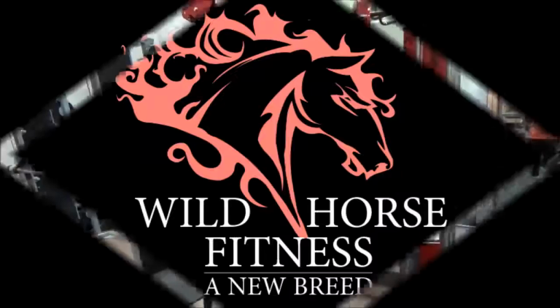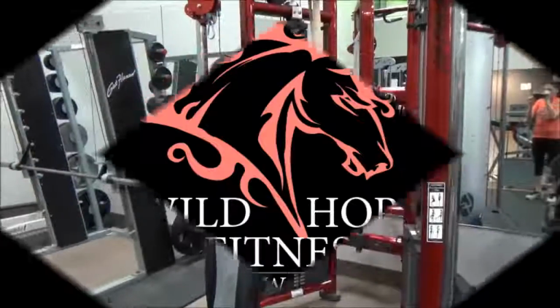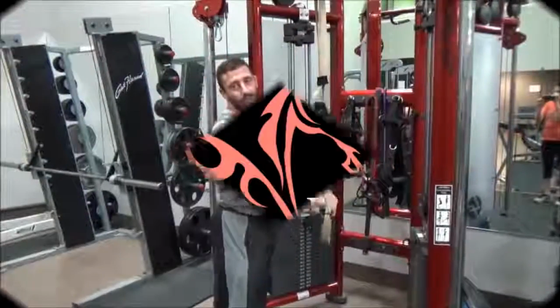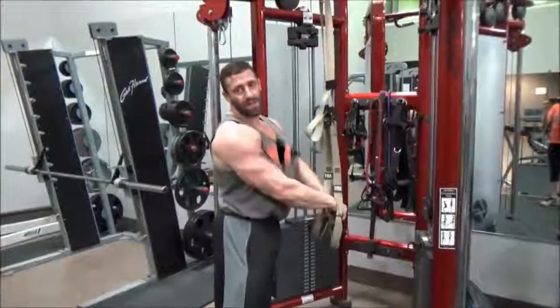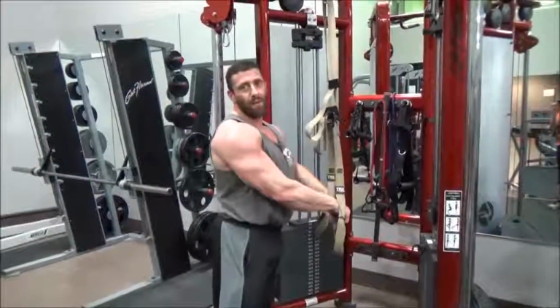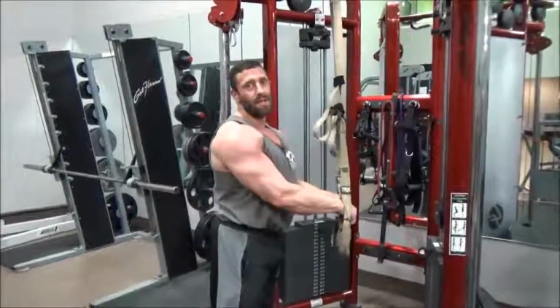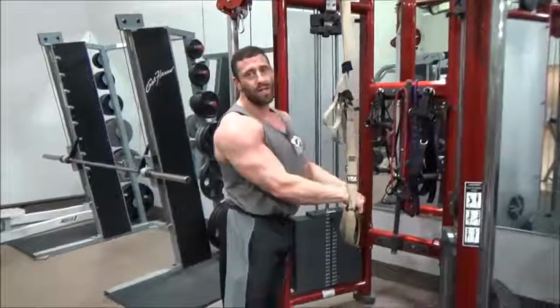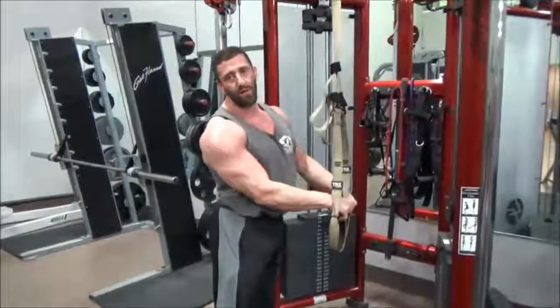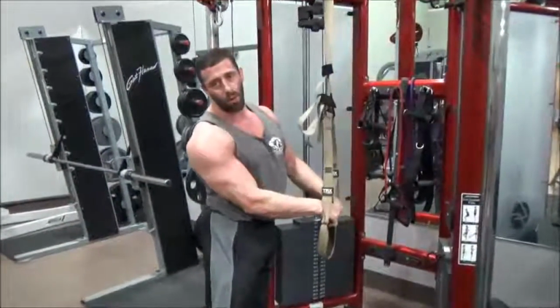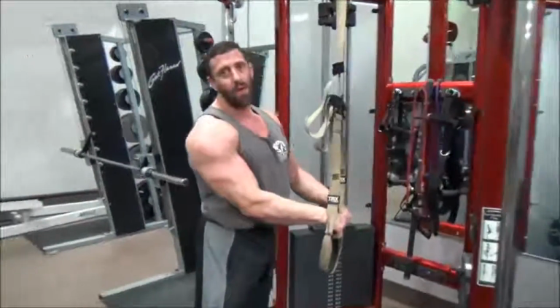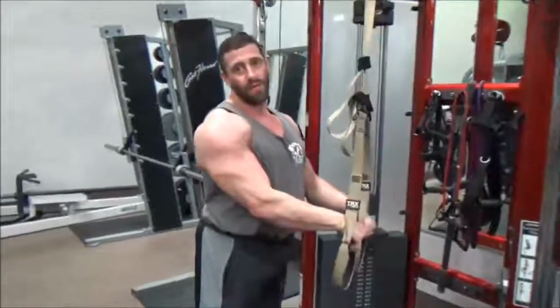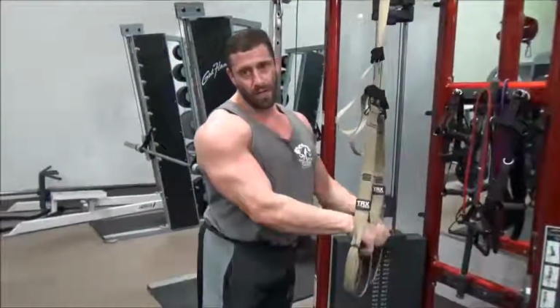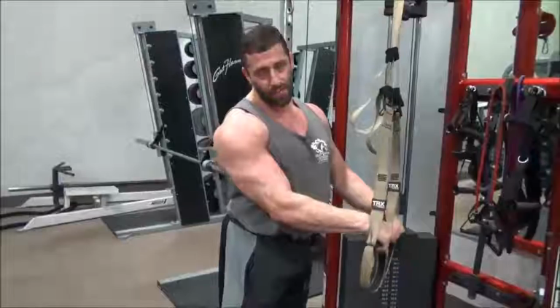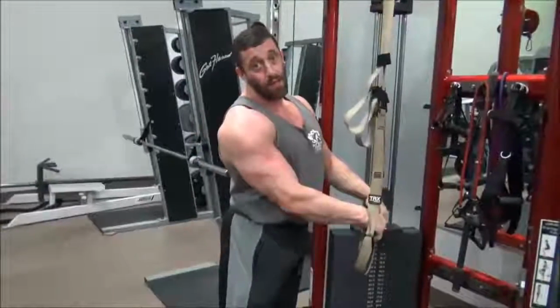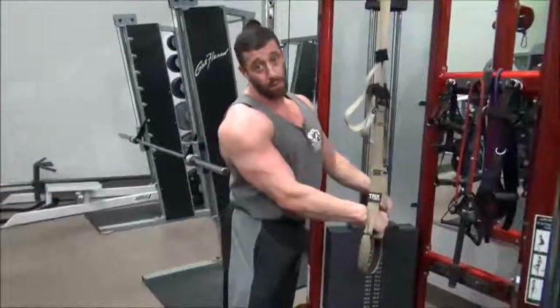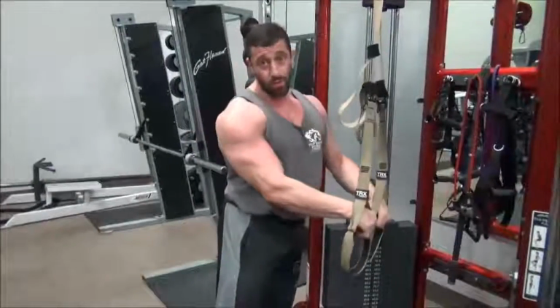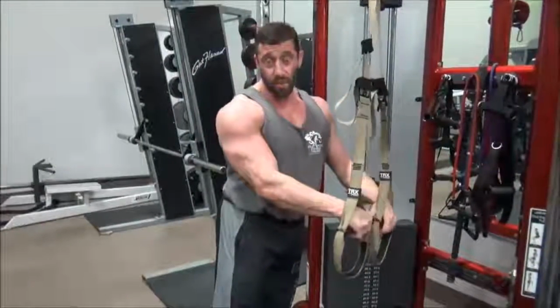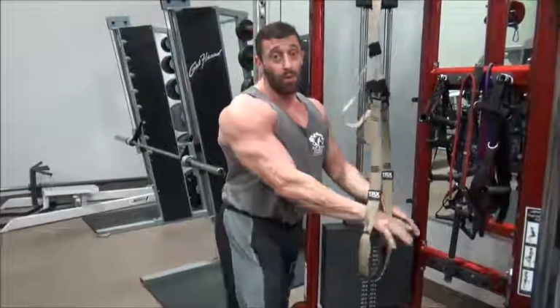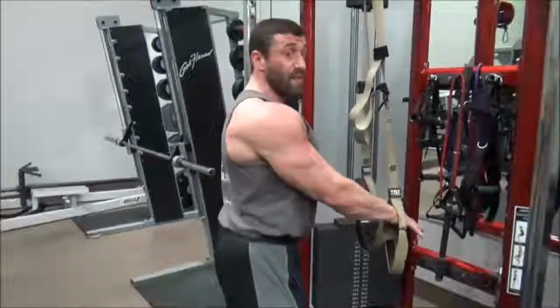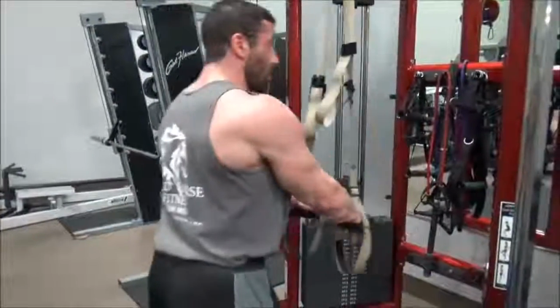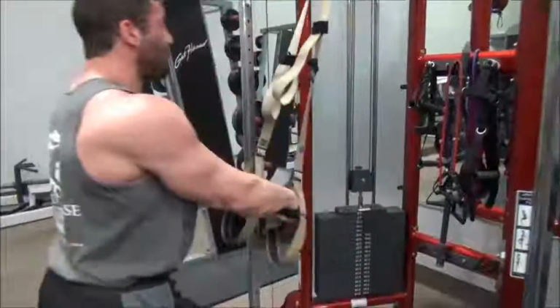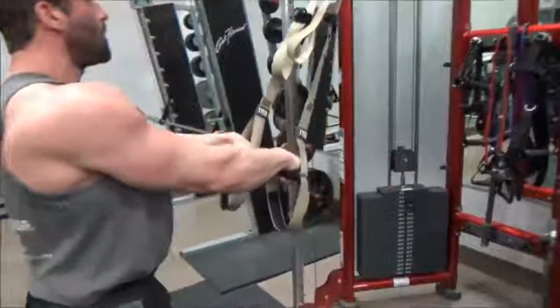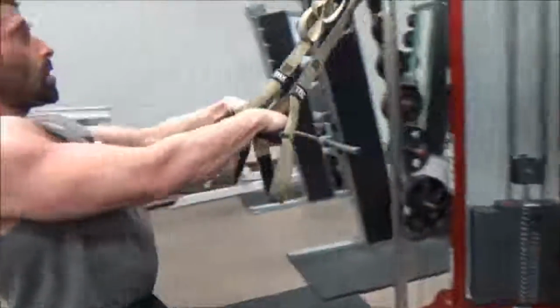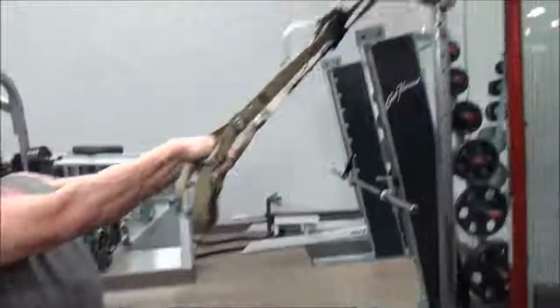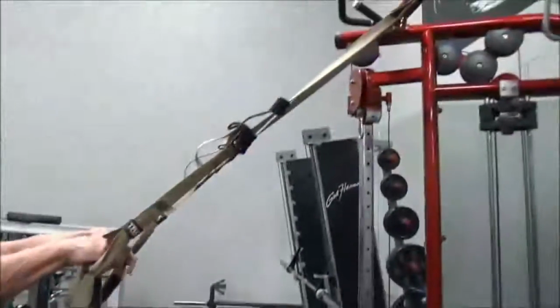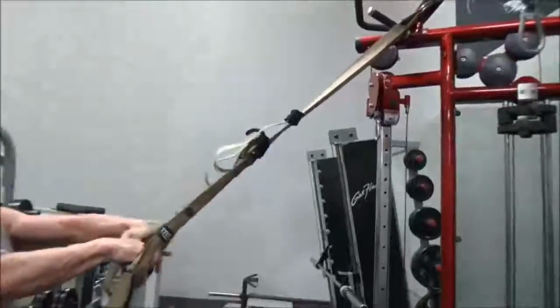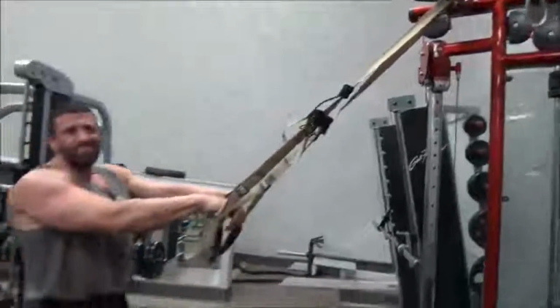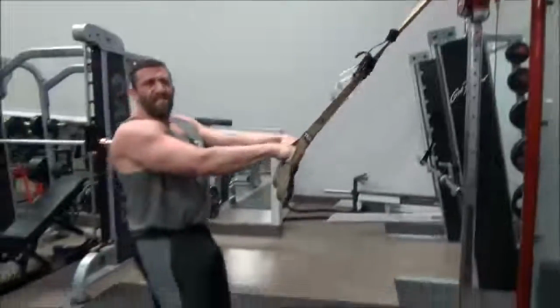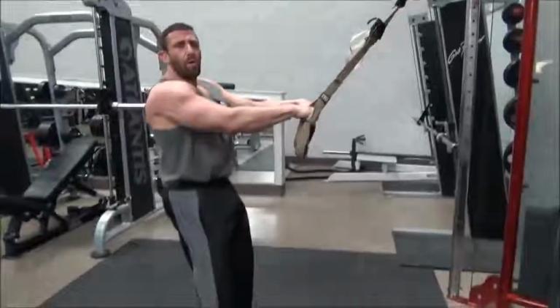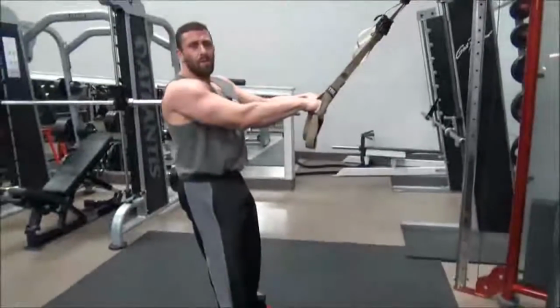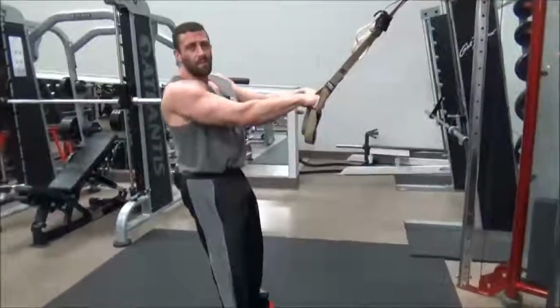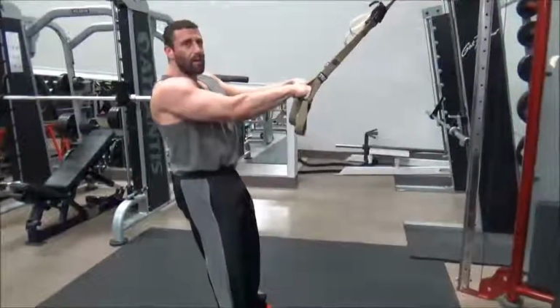This is Chad from Wild Horse Fitness and today we're going to be demonstrating a full body workout with the TRX straps. We're going to start with our standing lunges. We're going to work about sets of 15 to 20, especially with the body weight exercises.